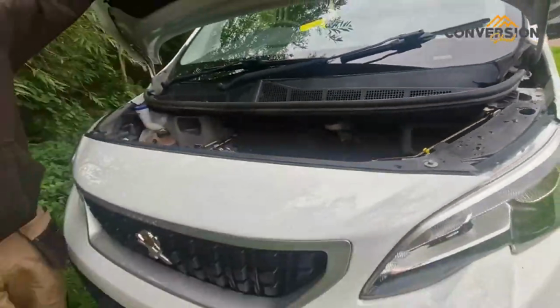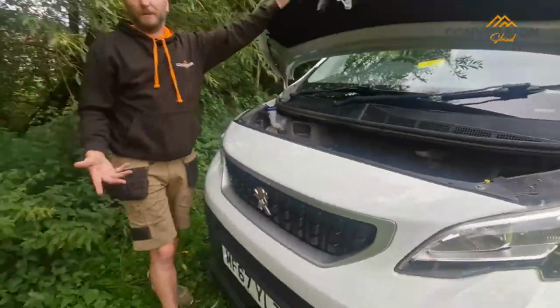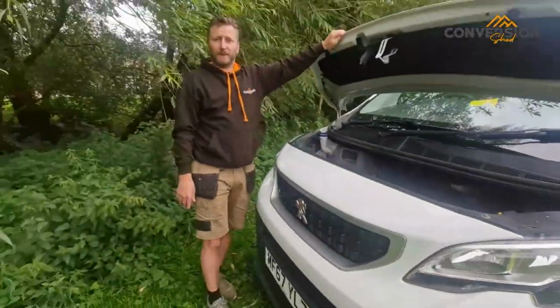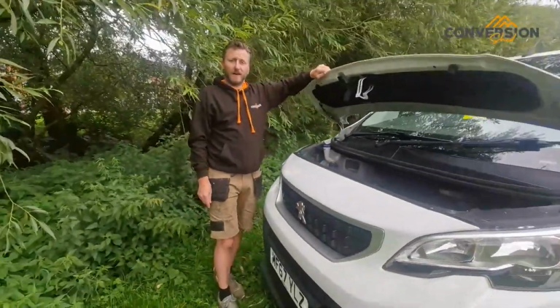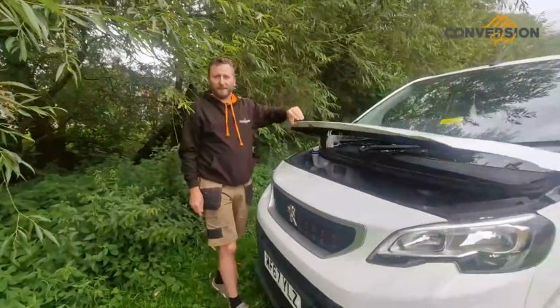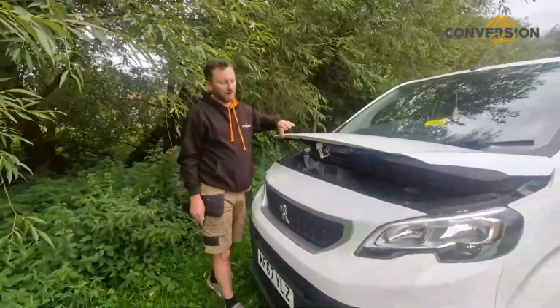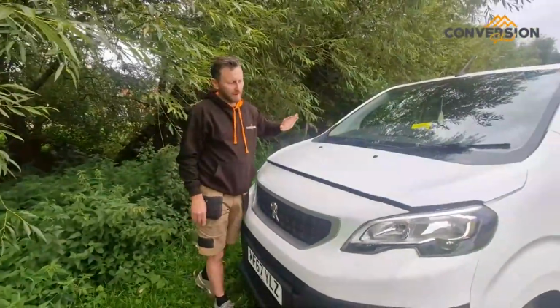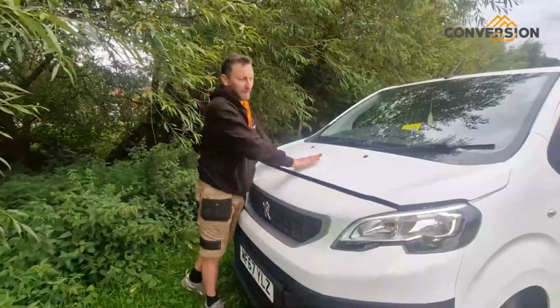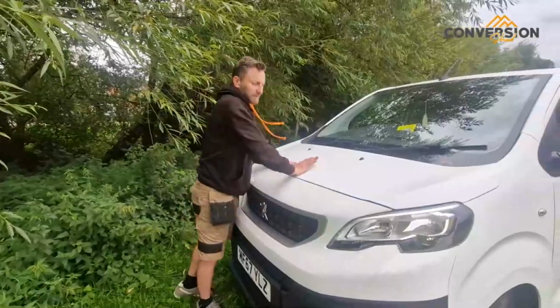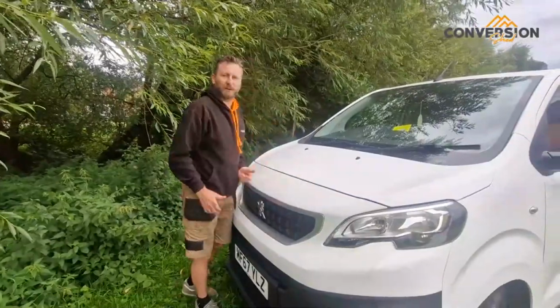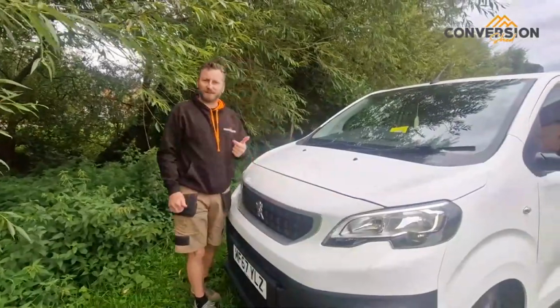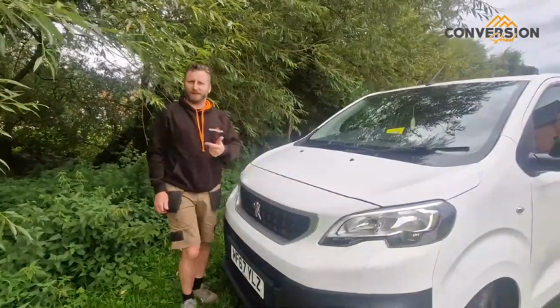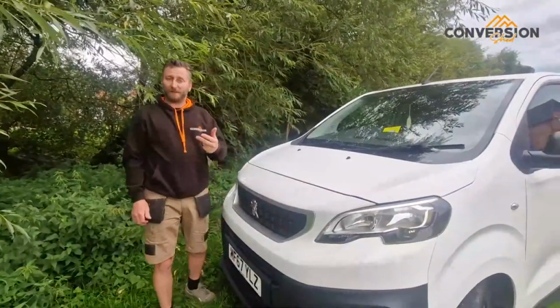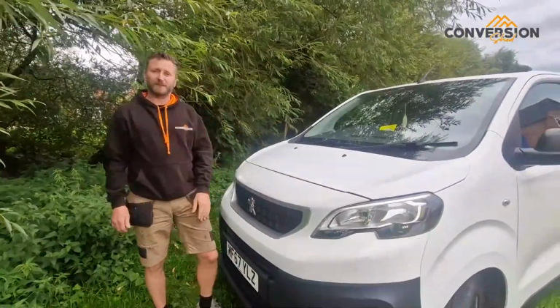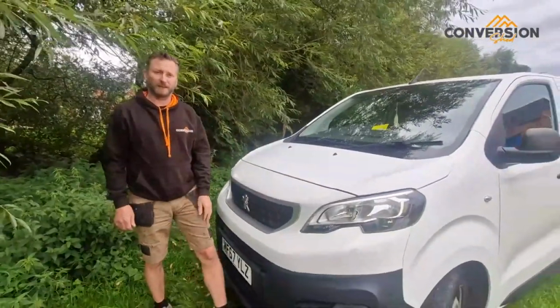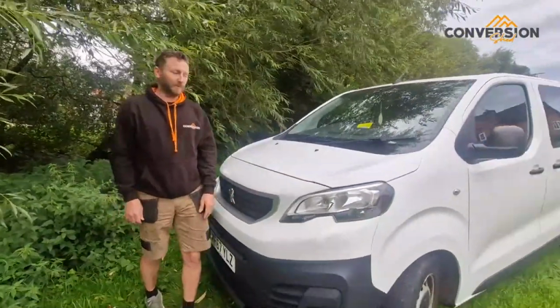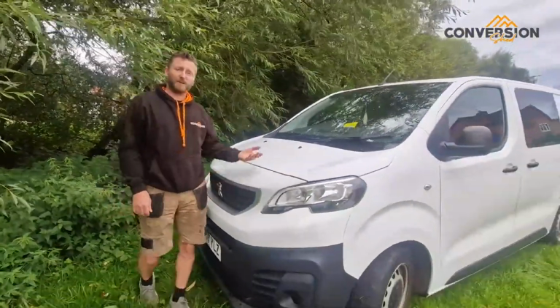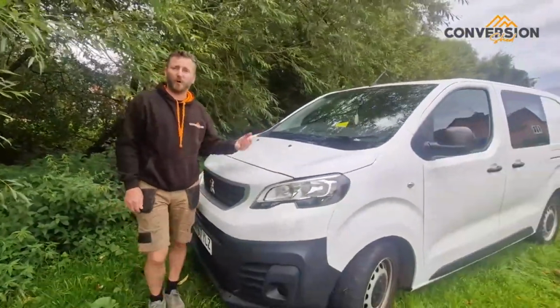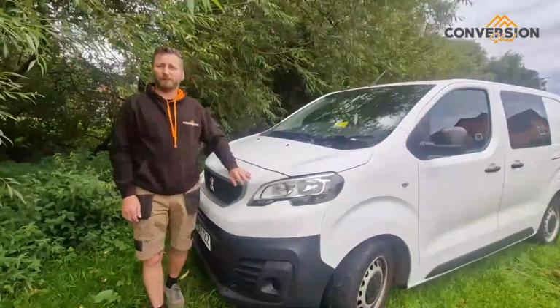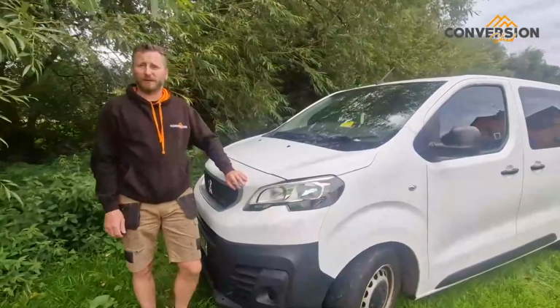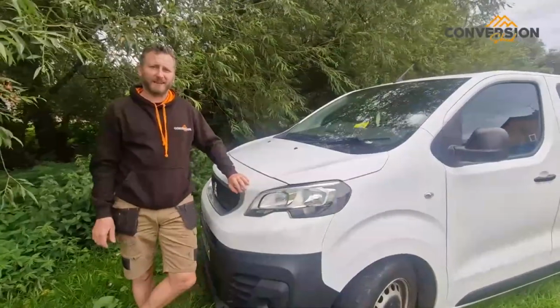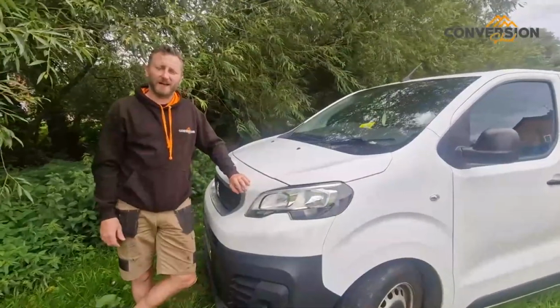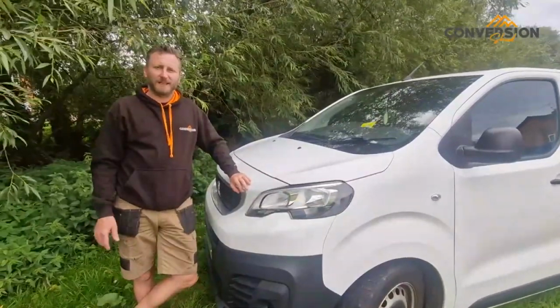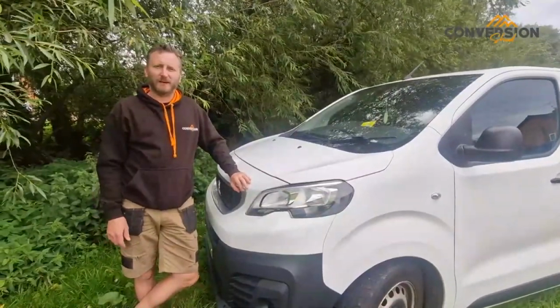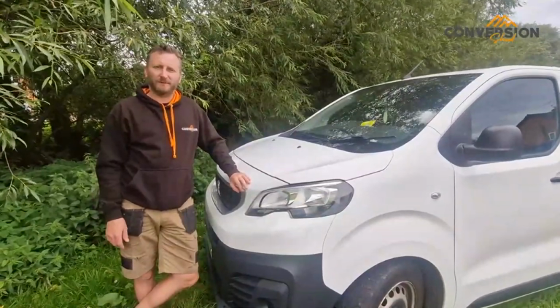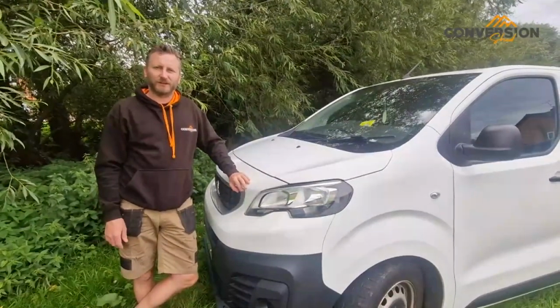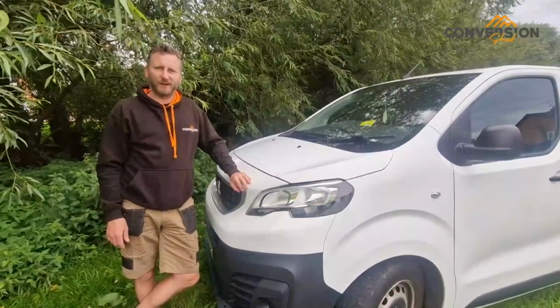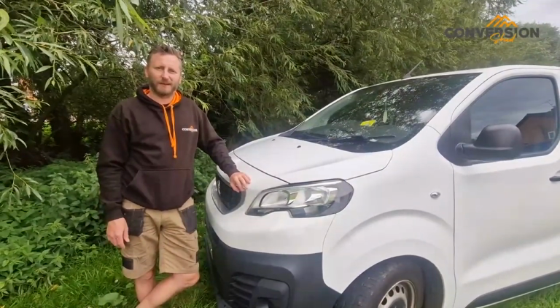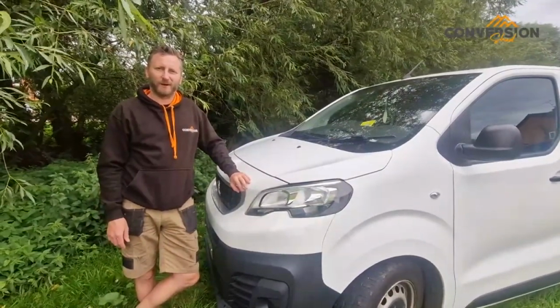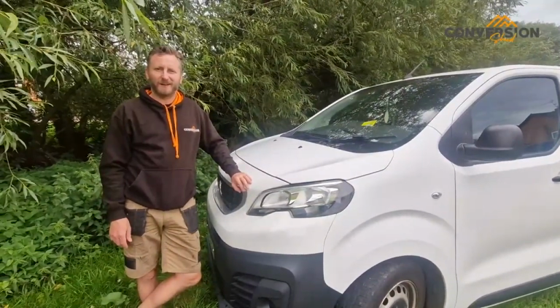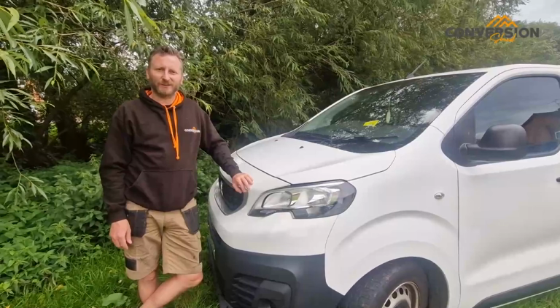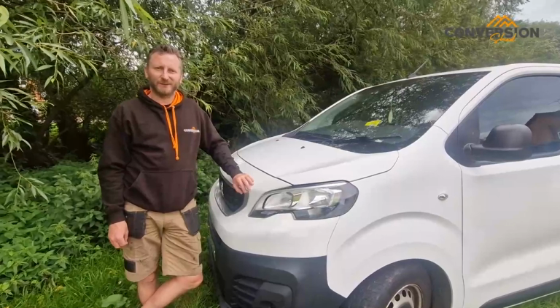So, hopefully you like our little camper. We do big vans, little vans, and everything in between. Or if you've got a water pump that's broken or anything like that, give us a shout here at the Conversion Shed and hopefully we can help you out. Thanks for watching. Goodbye.